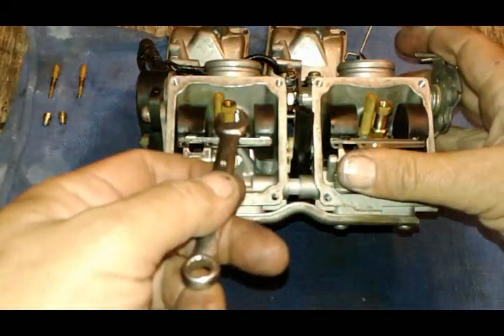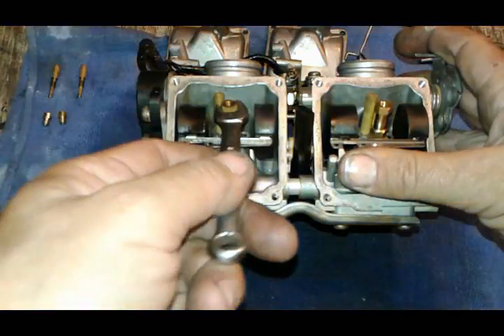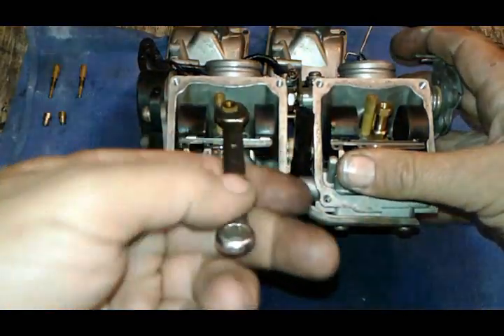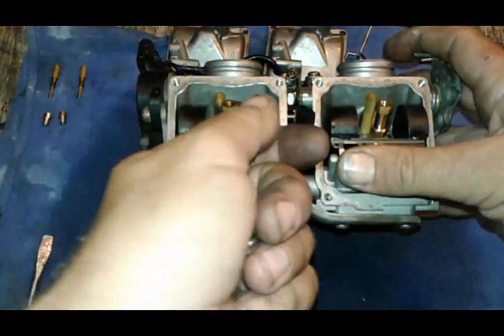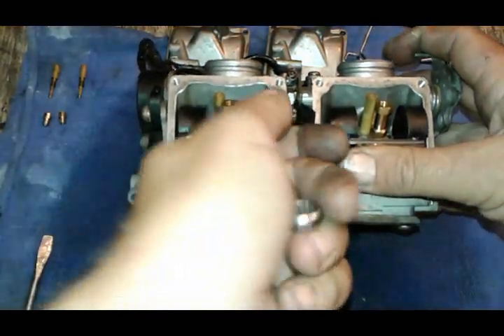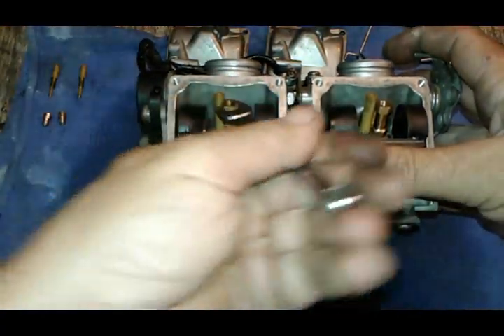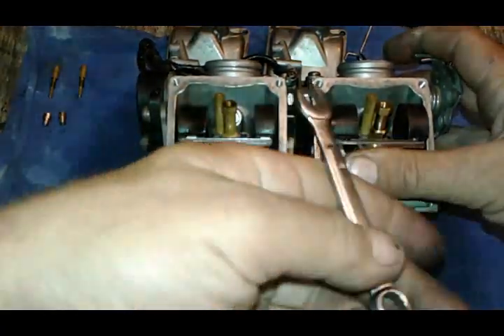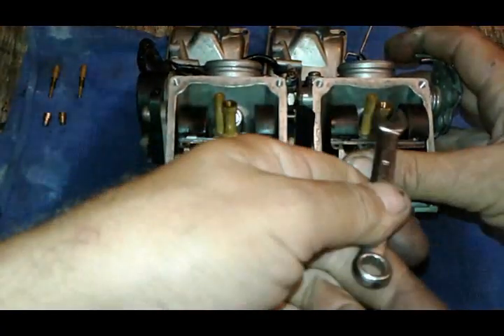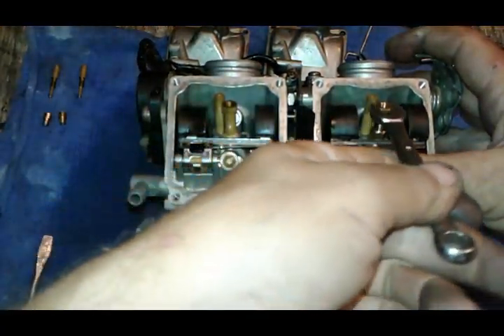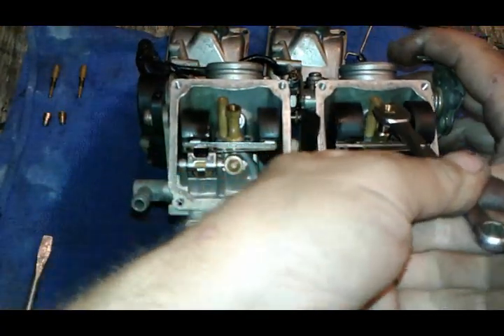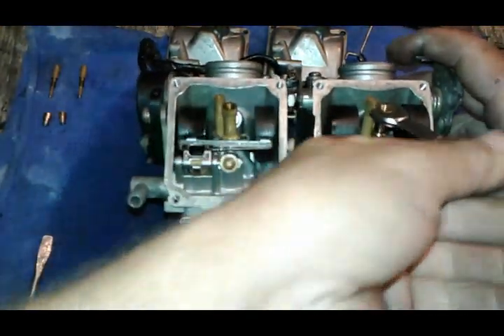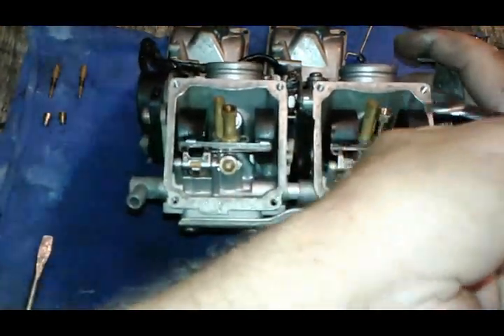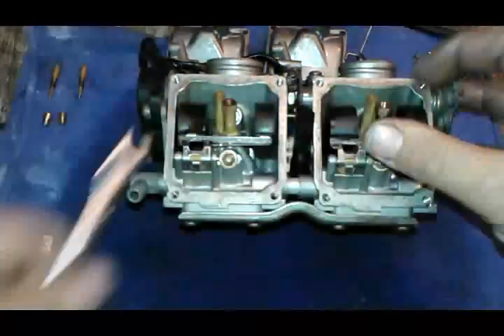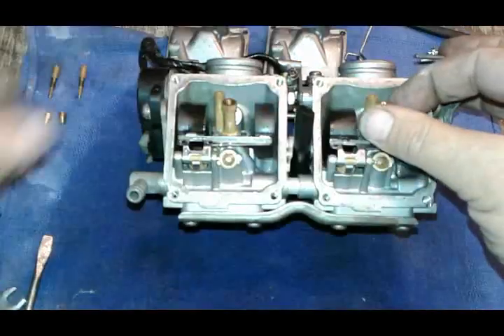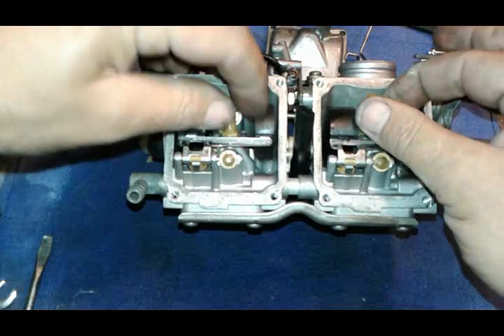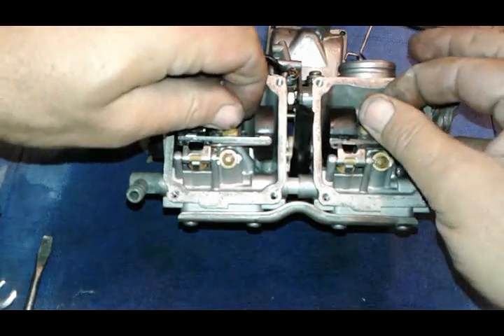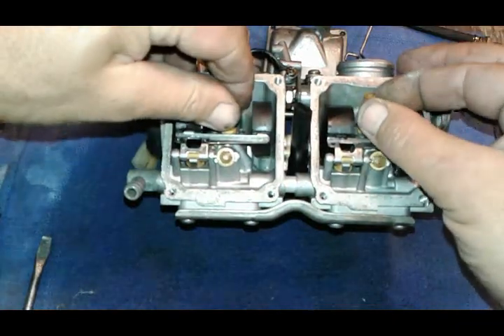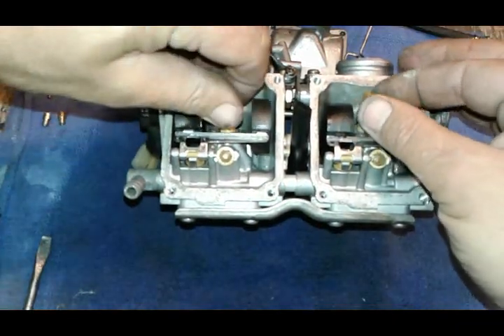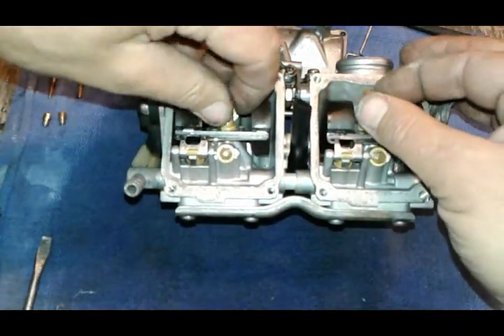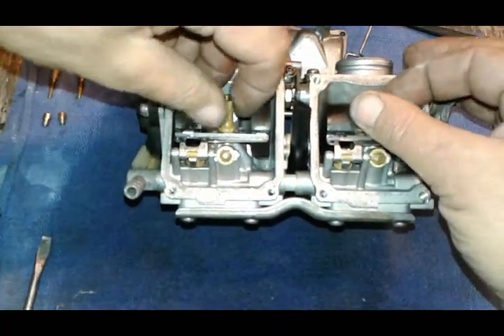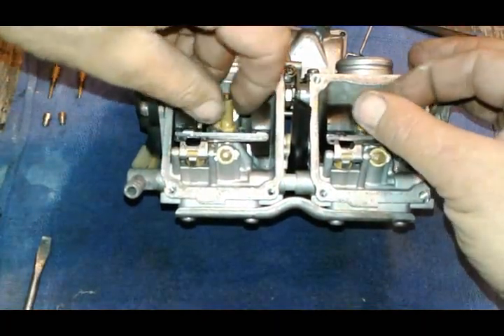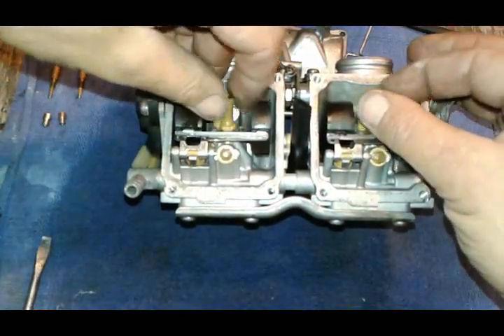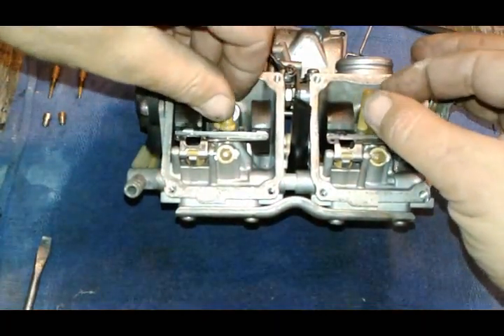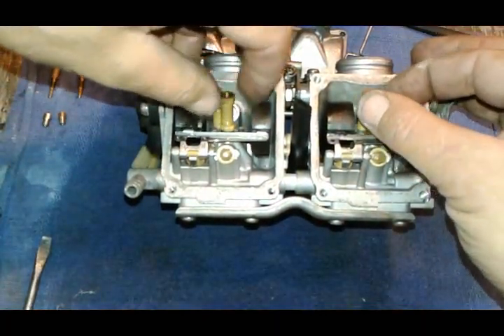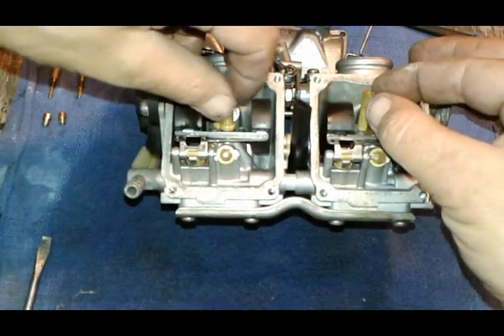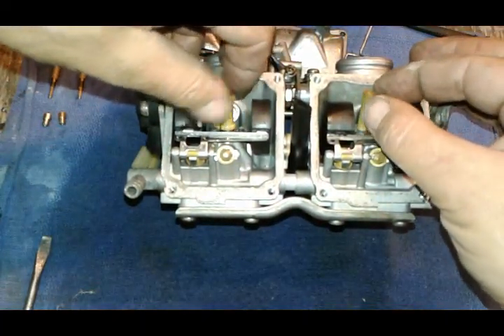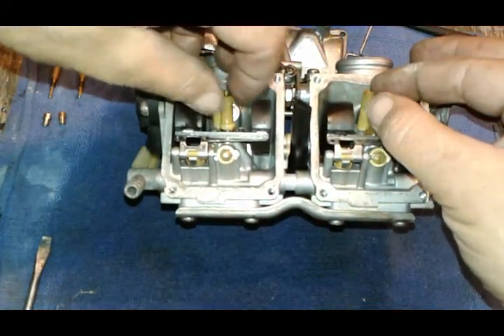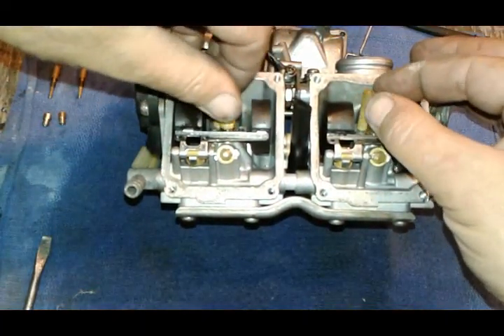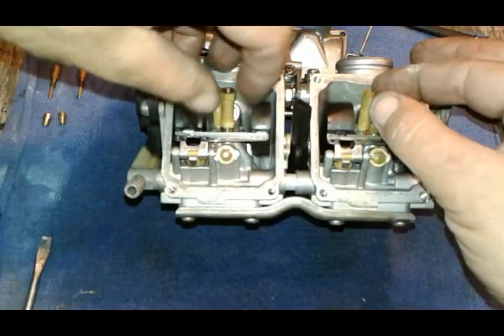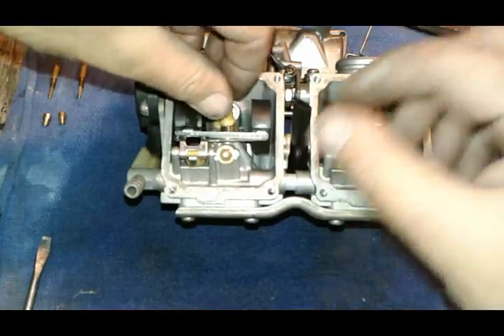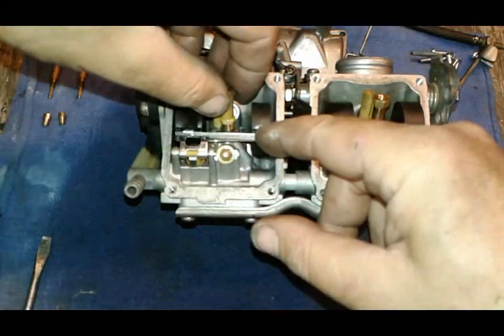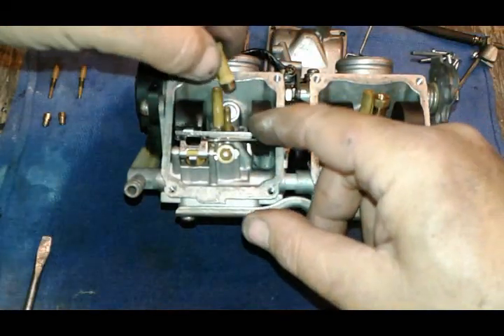Next, with an eight millimeter, we'll loosen up these tubes. When you're taking these tubes off, you will notice there are brass washers underneath them.